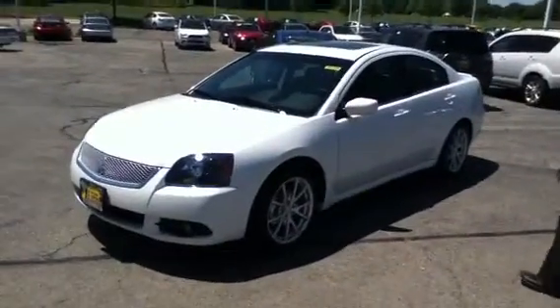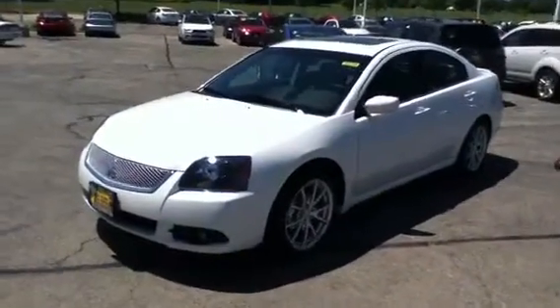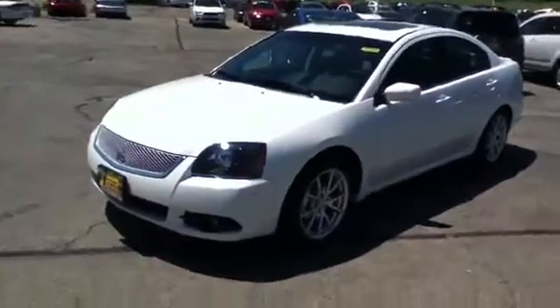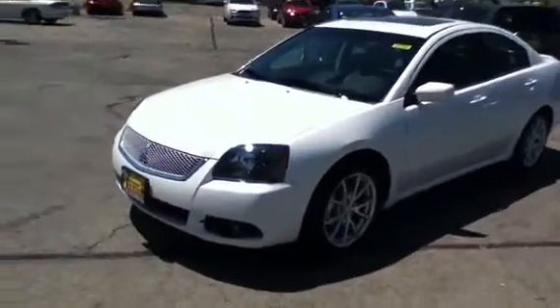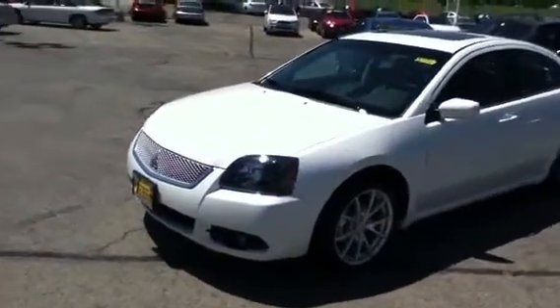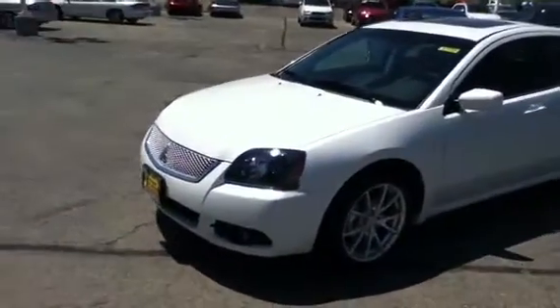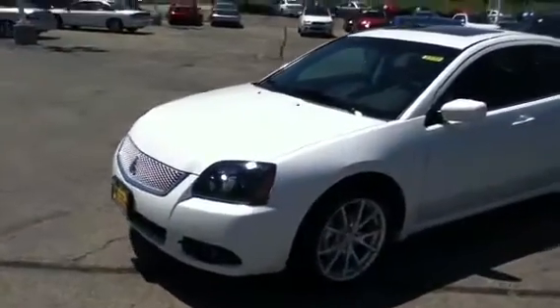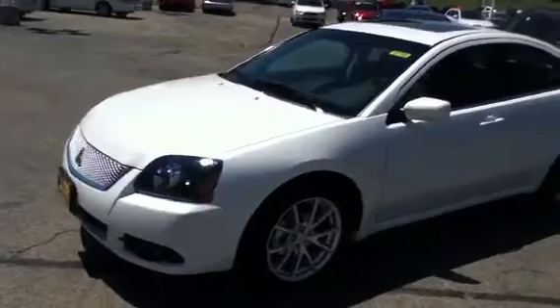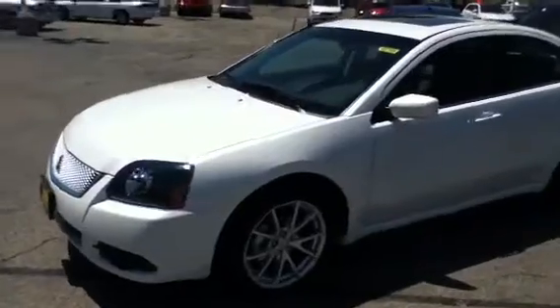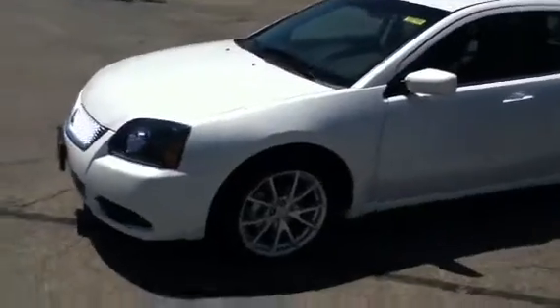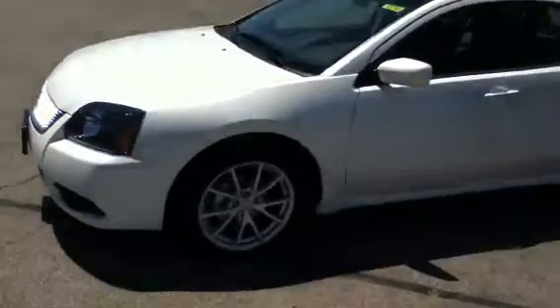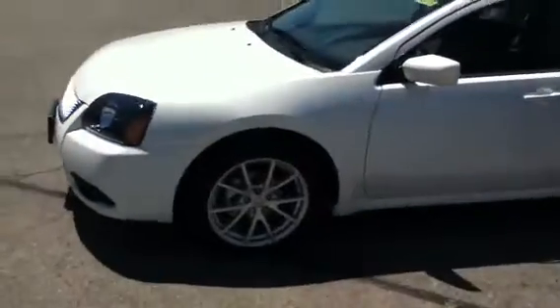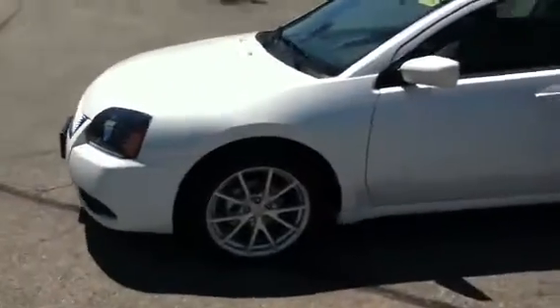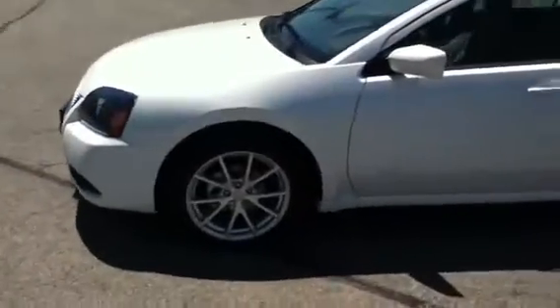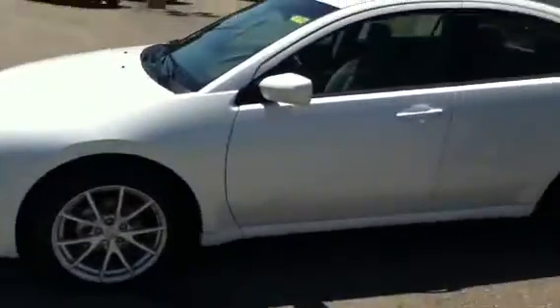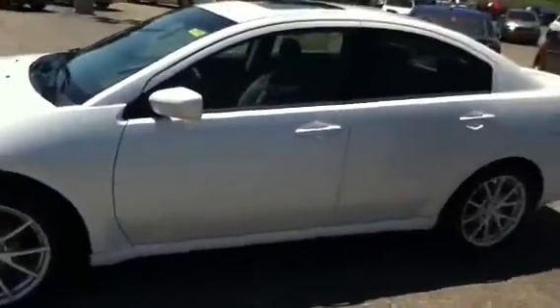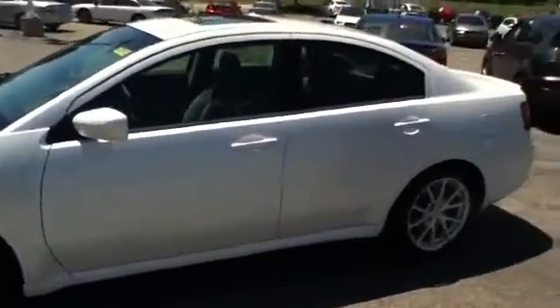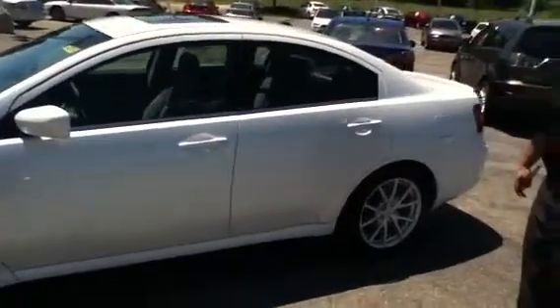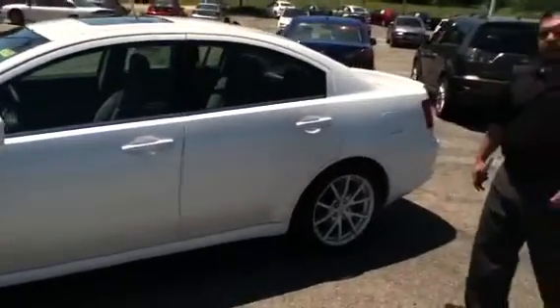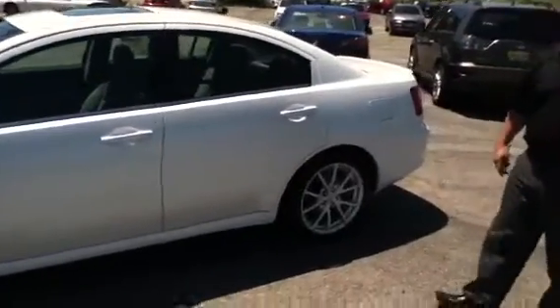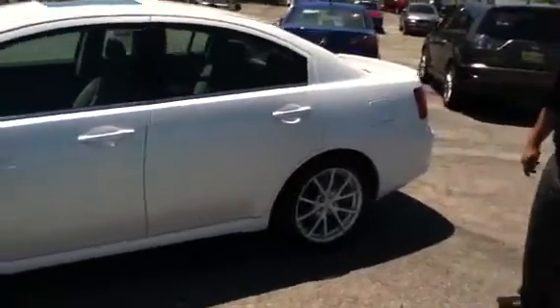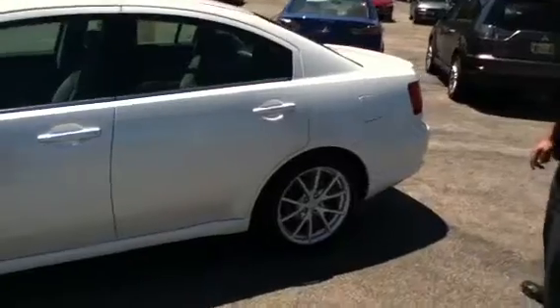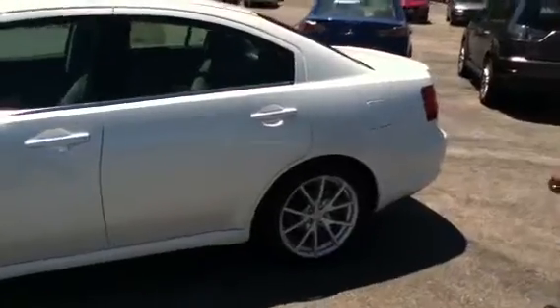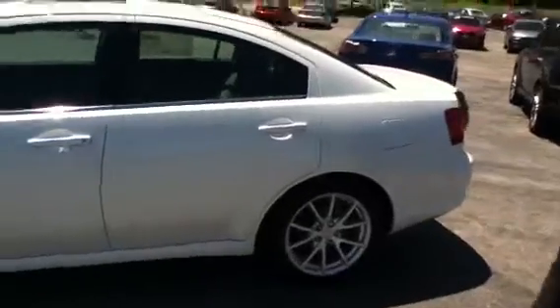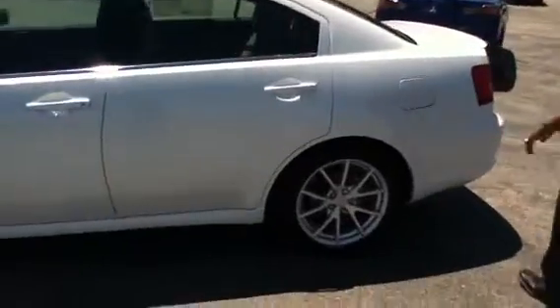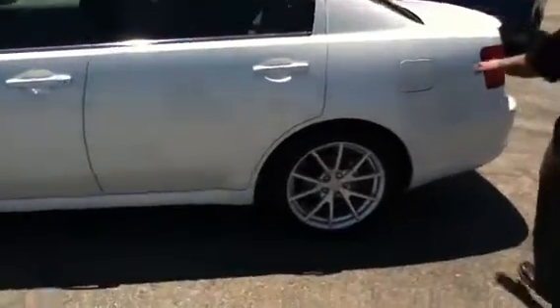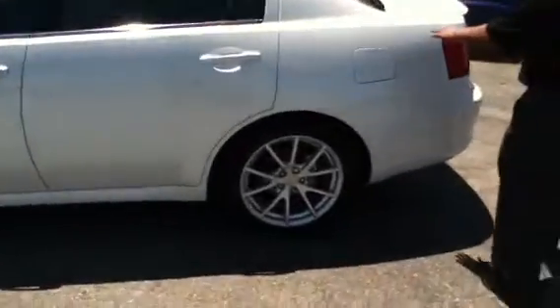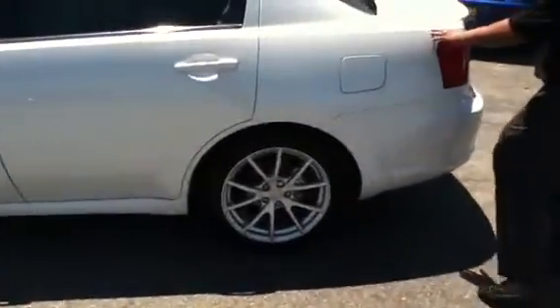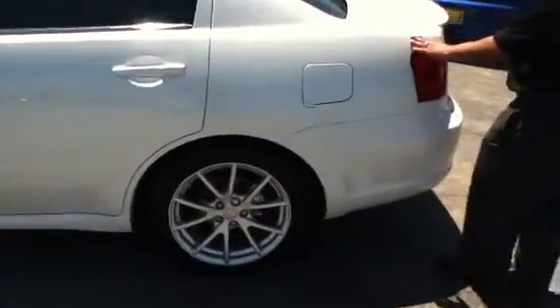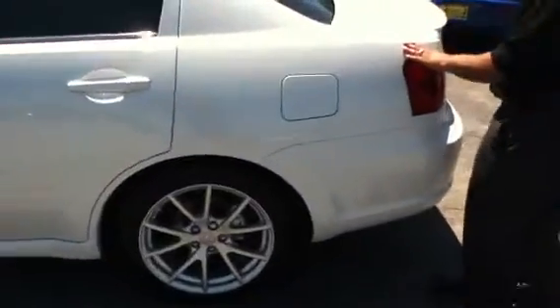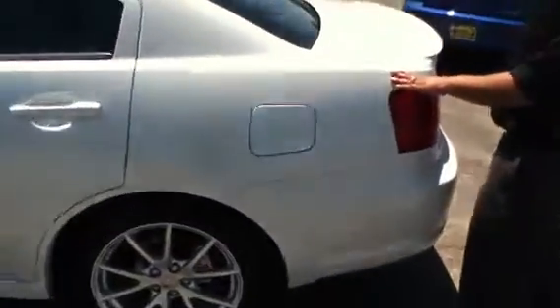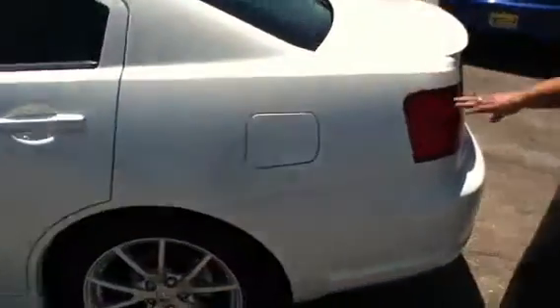First, I'm going to take a look around and take a look at the color. I know you're concerned with the type of white that it was. It has a beautiful pearl — if you want to get up close here, you can see this in the sun. It really pops. It's a great color.